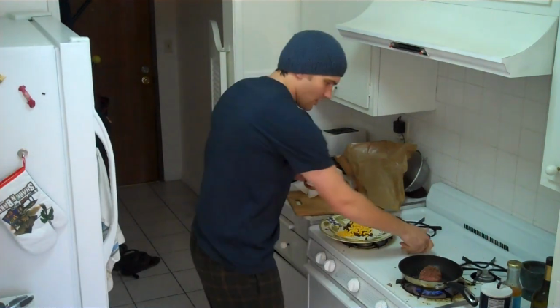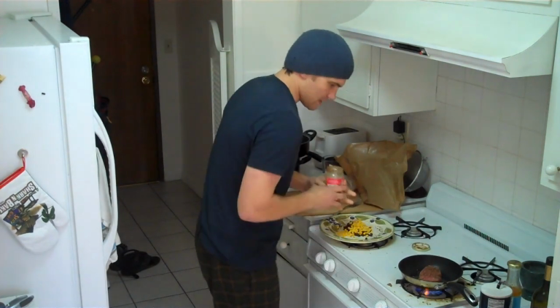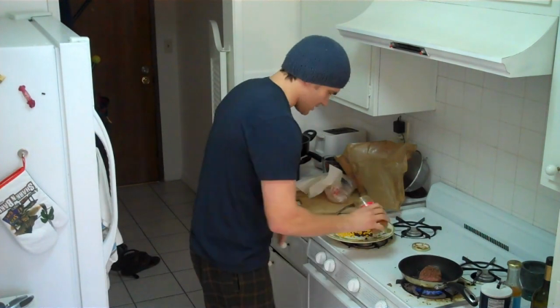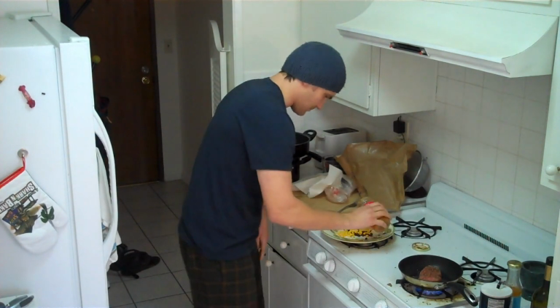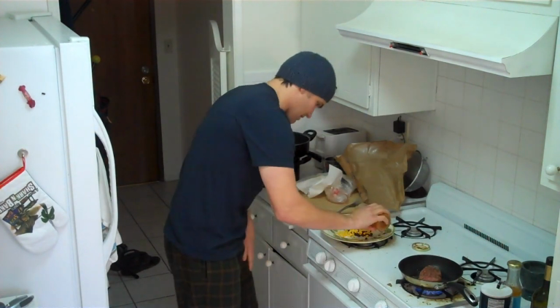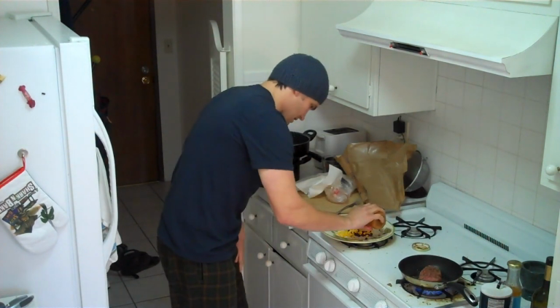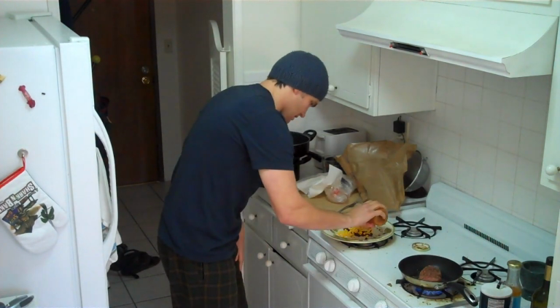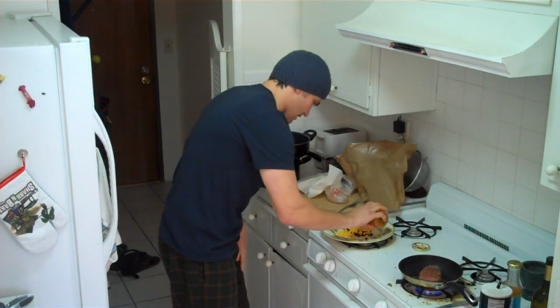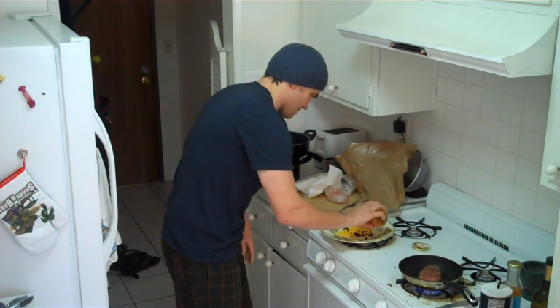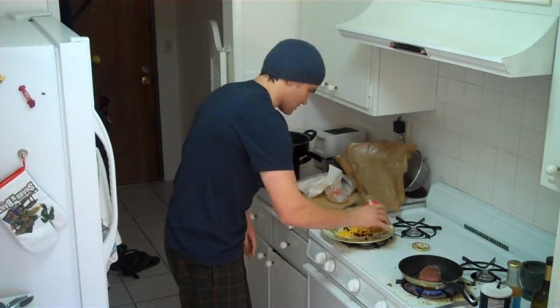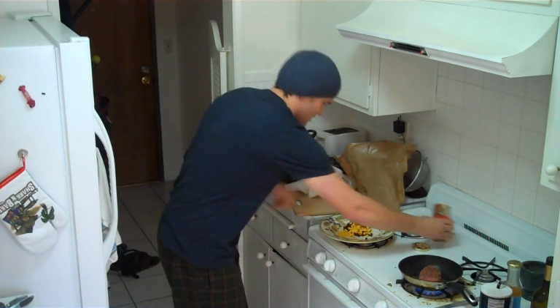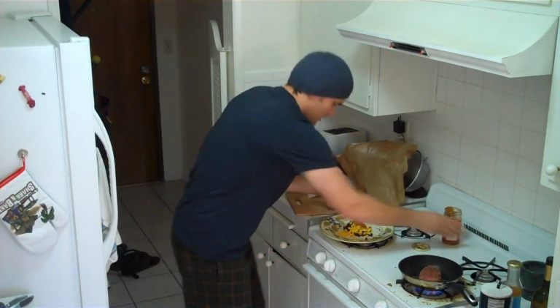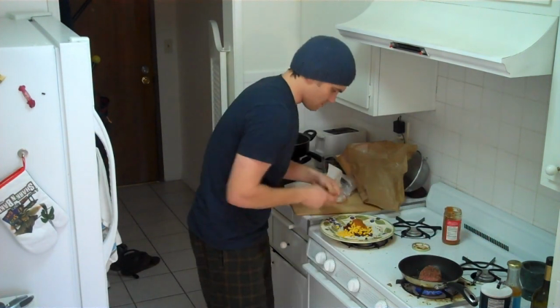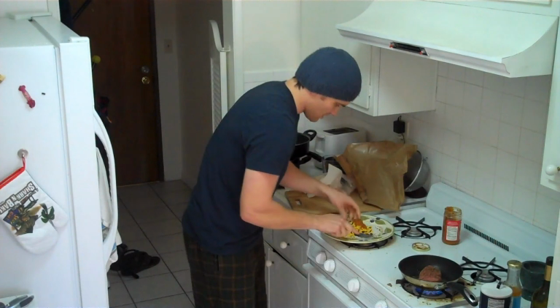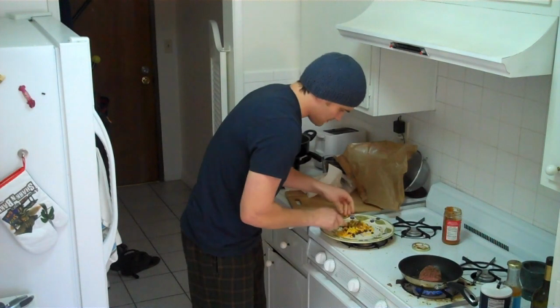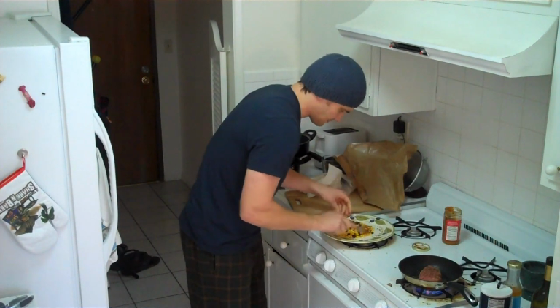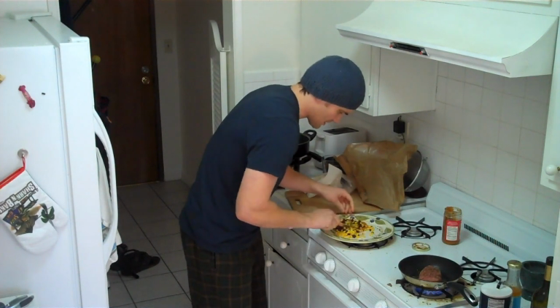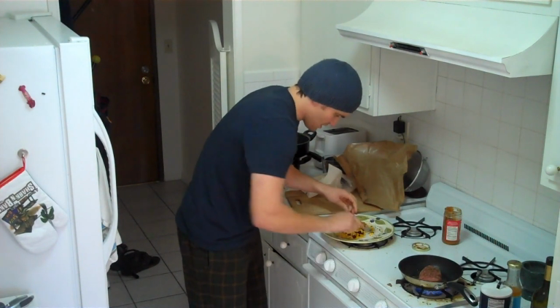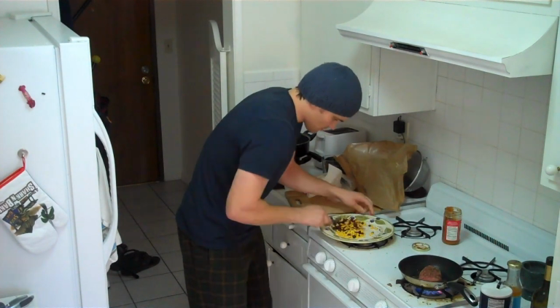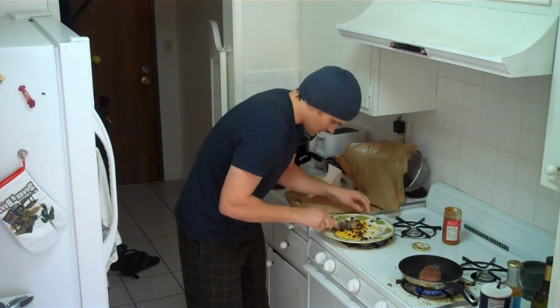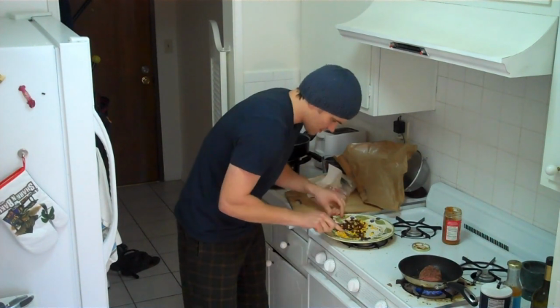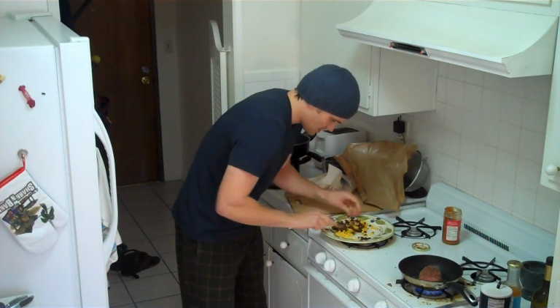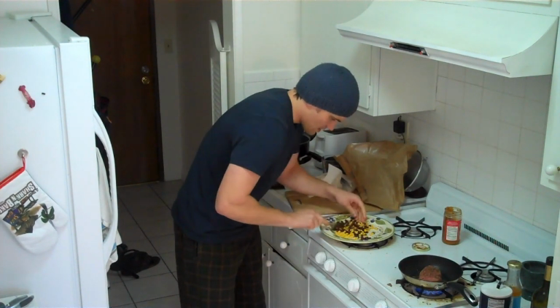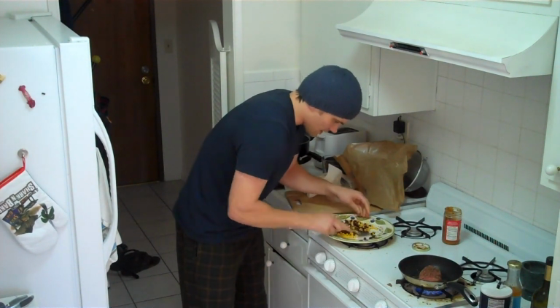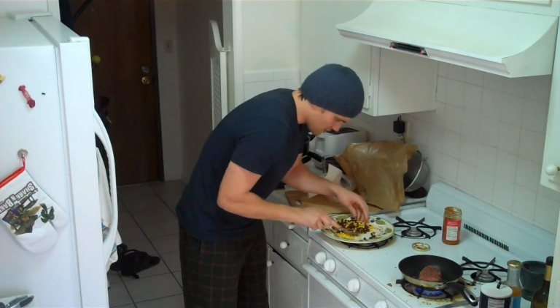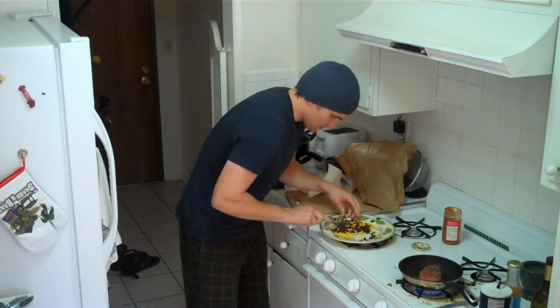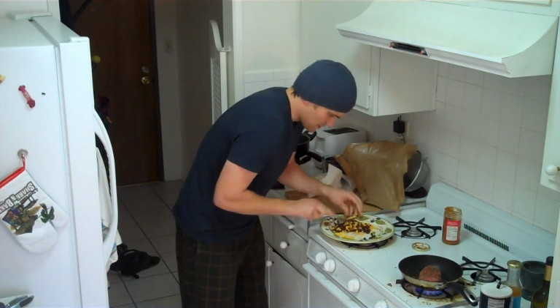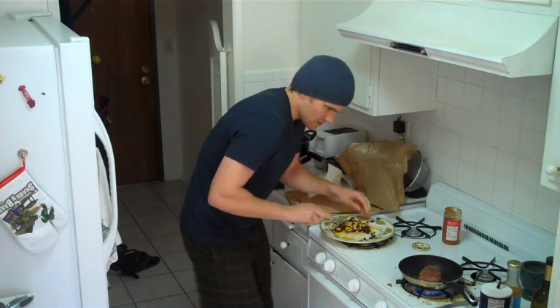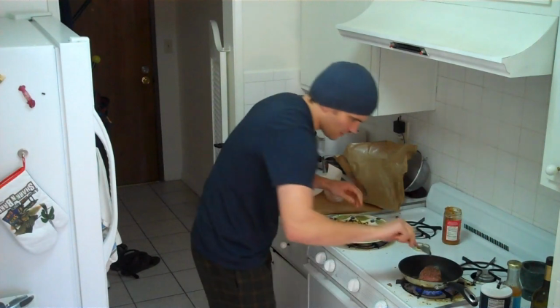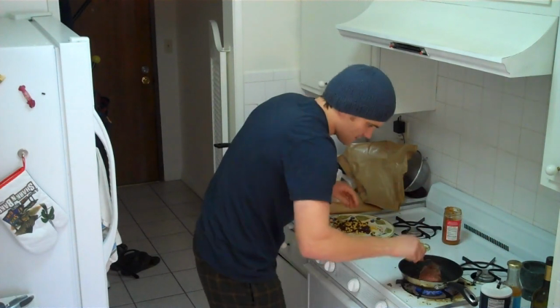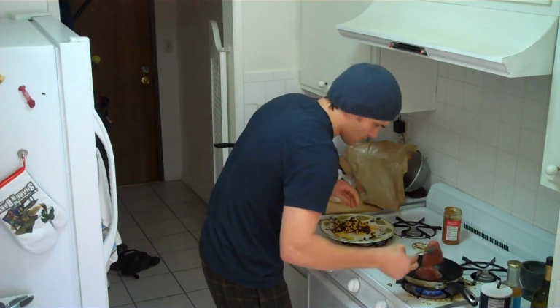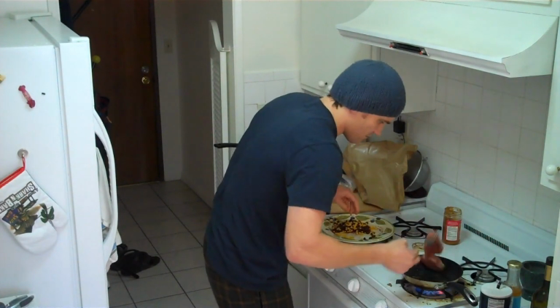Oh yeah, that tuna's searing. Sweet. Now we're going to add some mango salsa to that, which will be really good. Looks like we're on good pace, so let's turn this over.